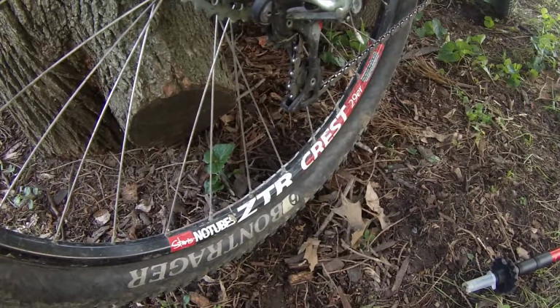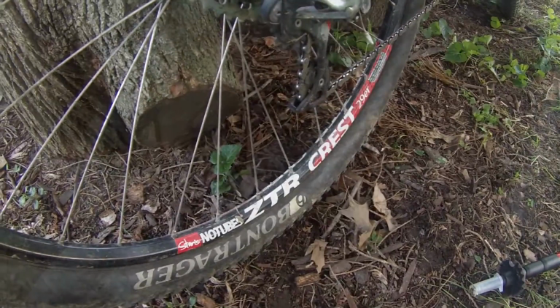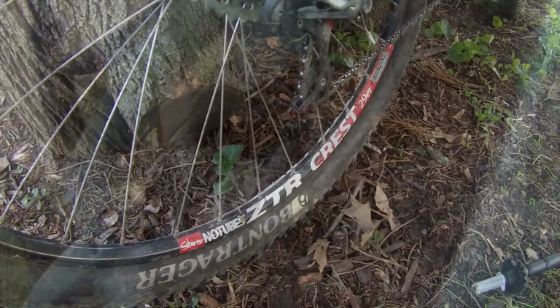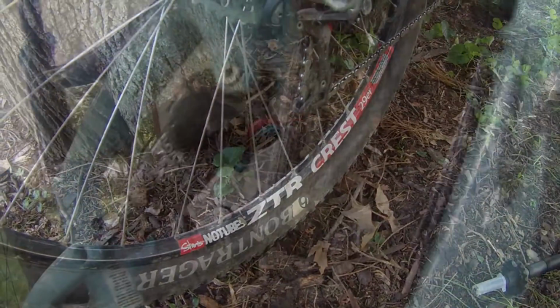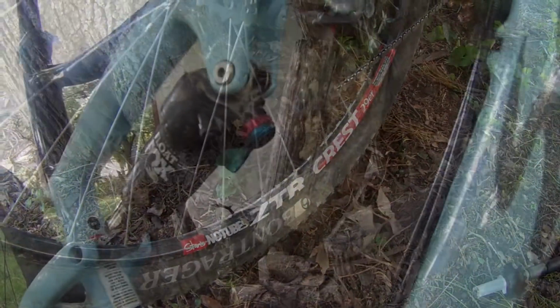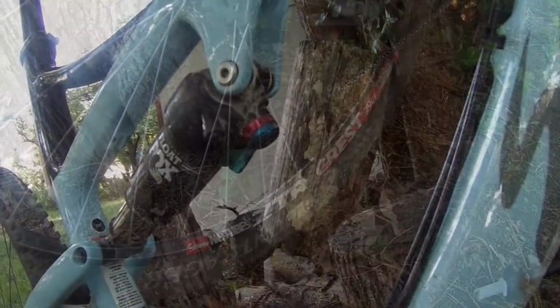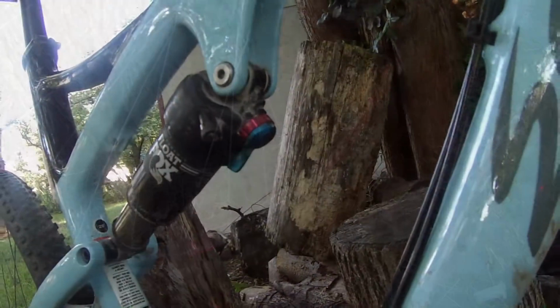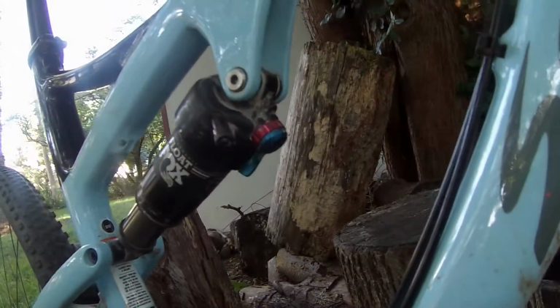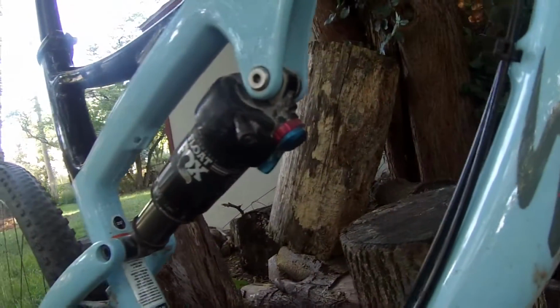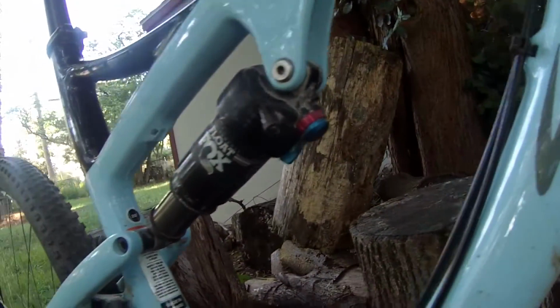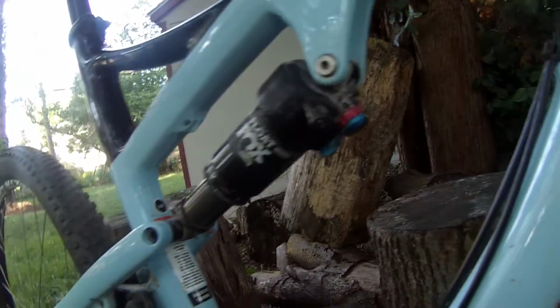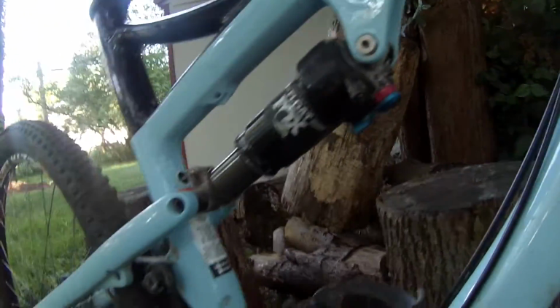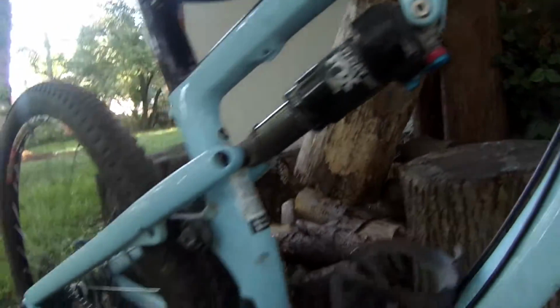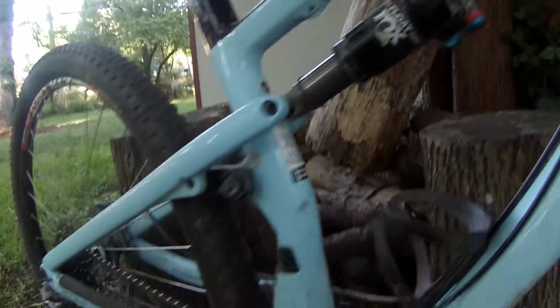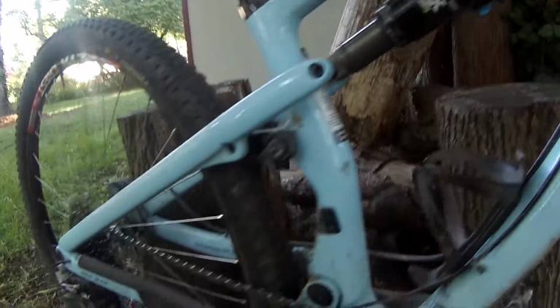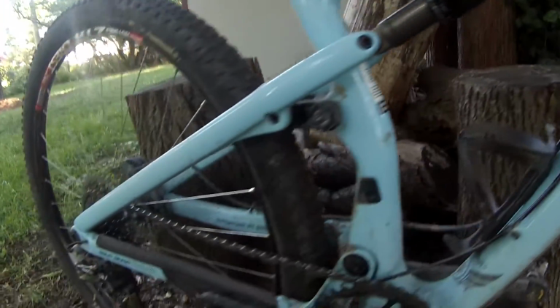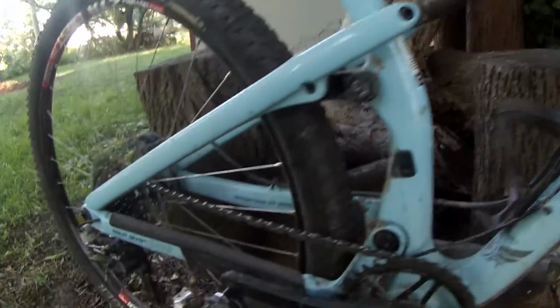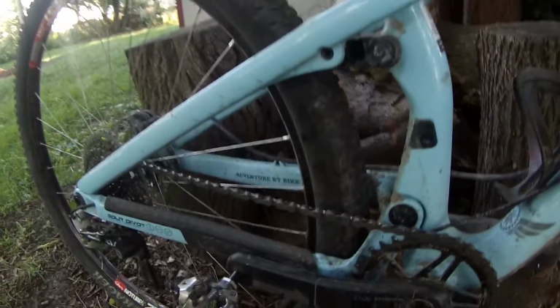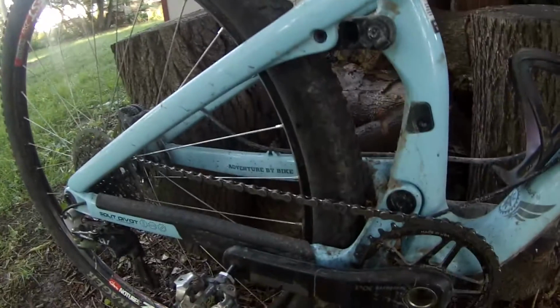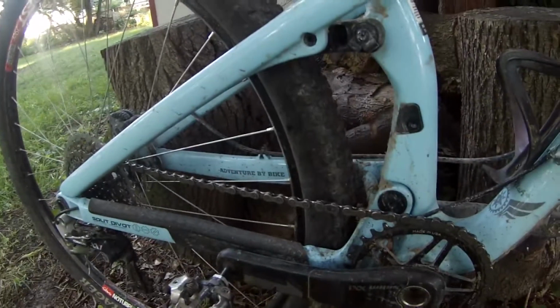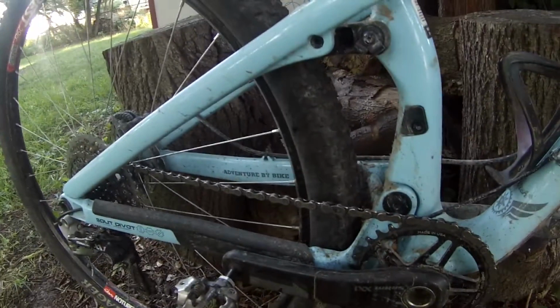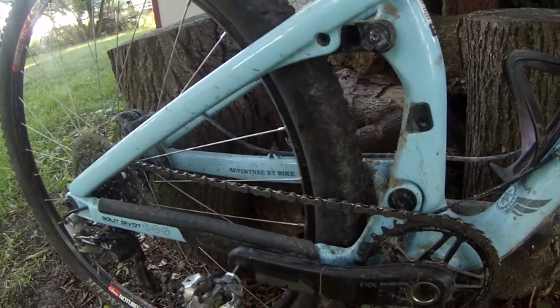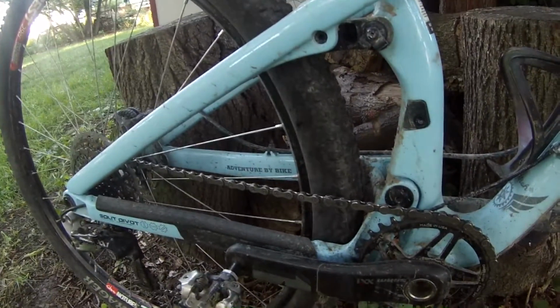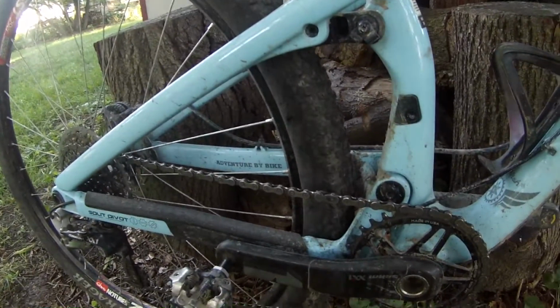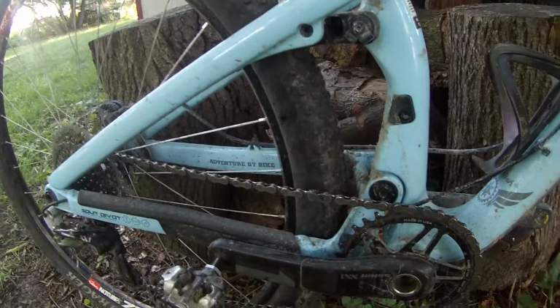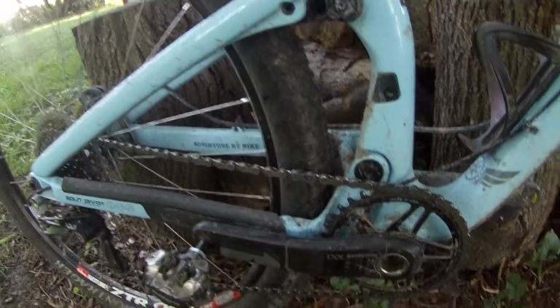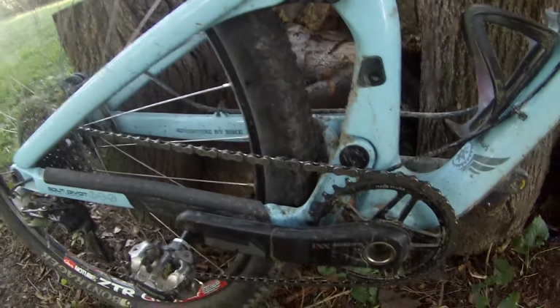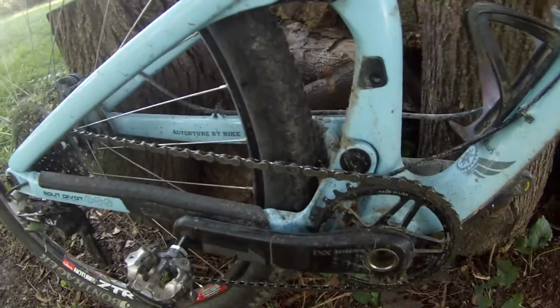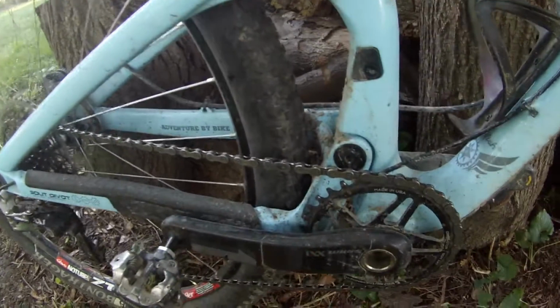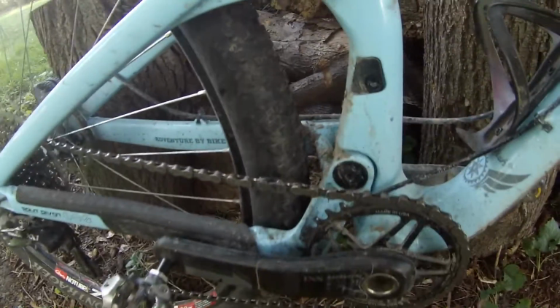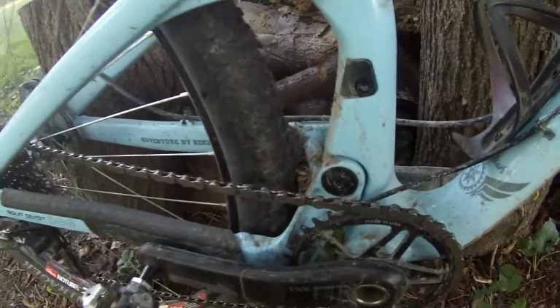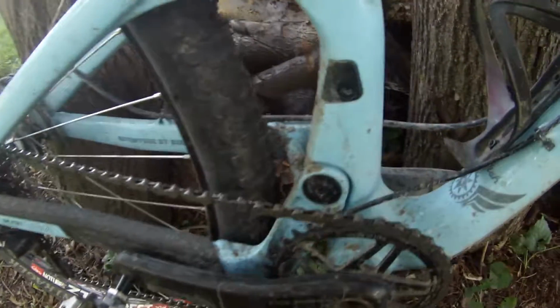In the rear, Fox is taking care of the suspension again. And here you get to see the SRAM XX1 drivetrain.